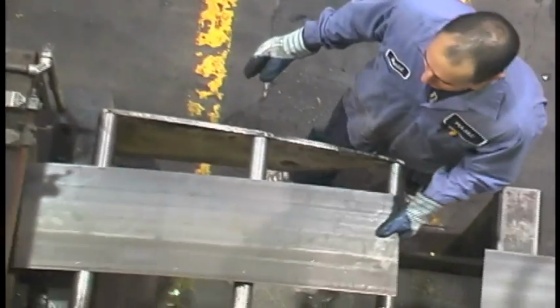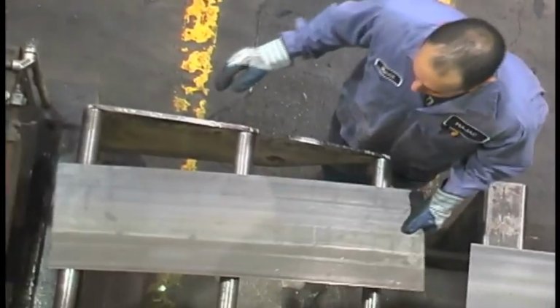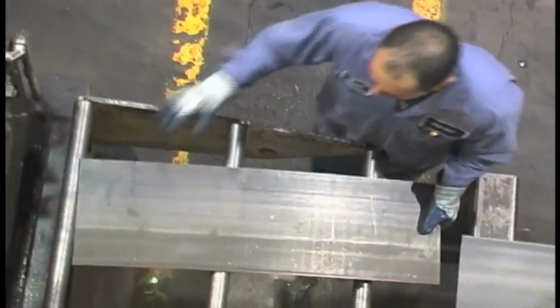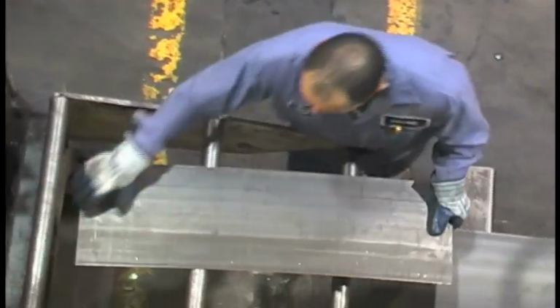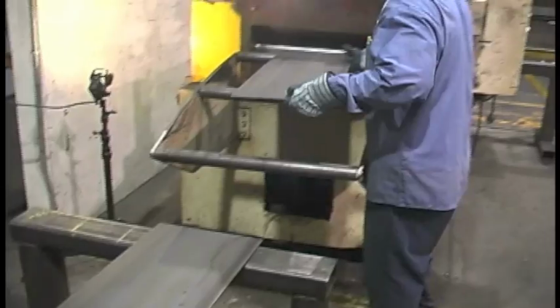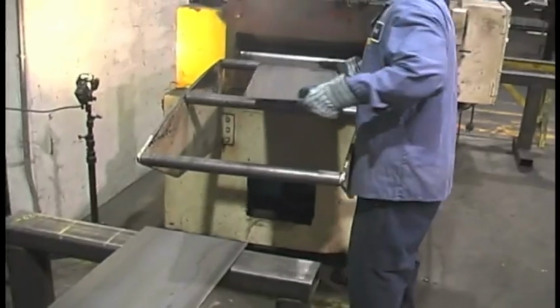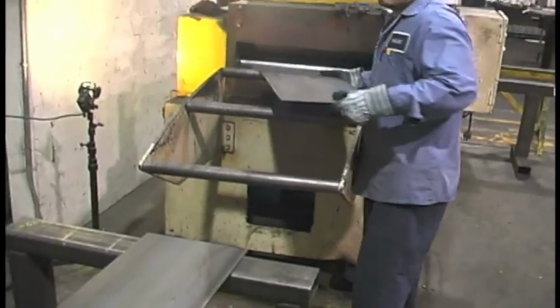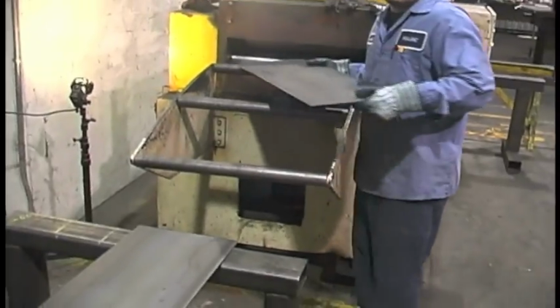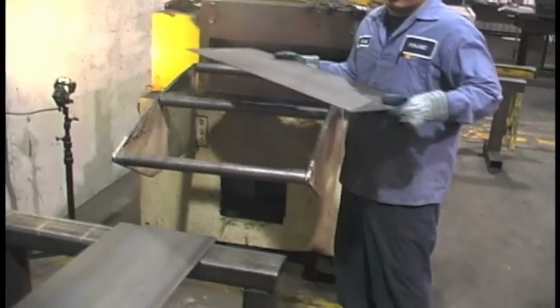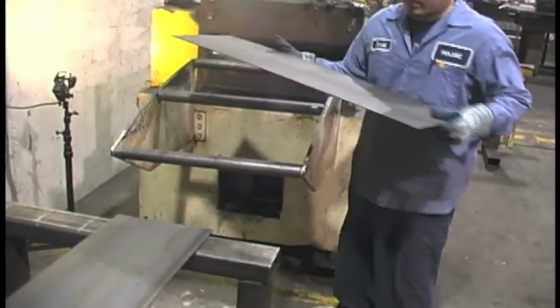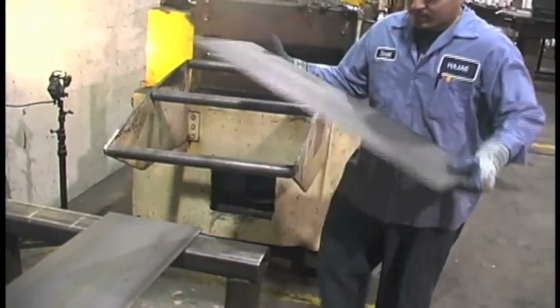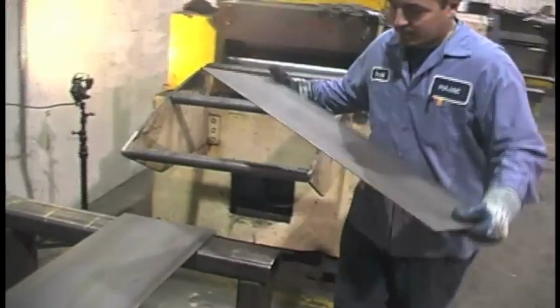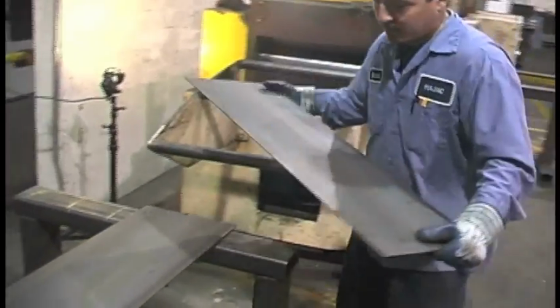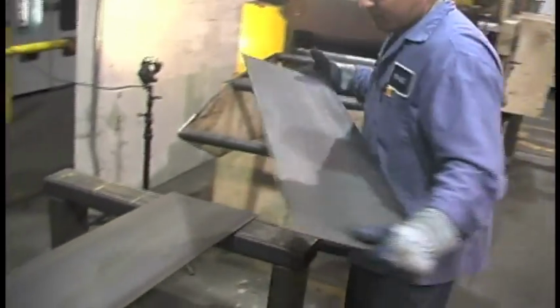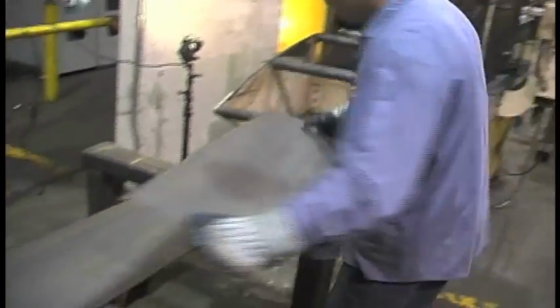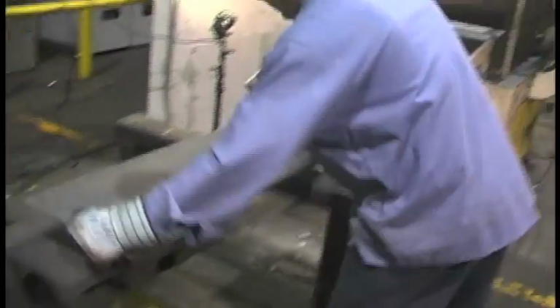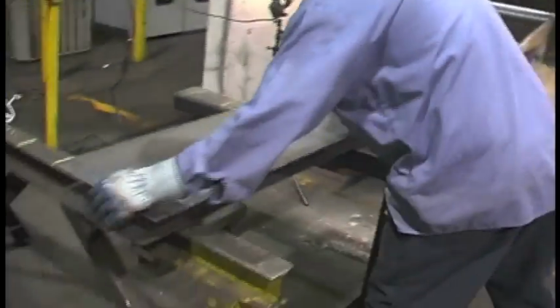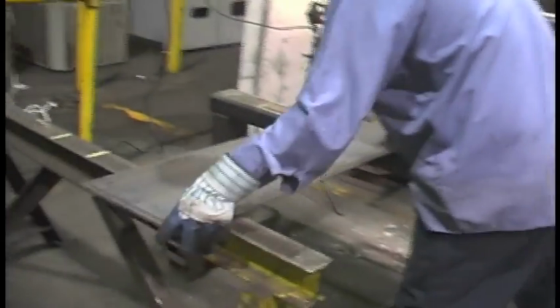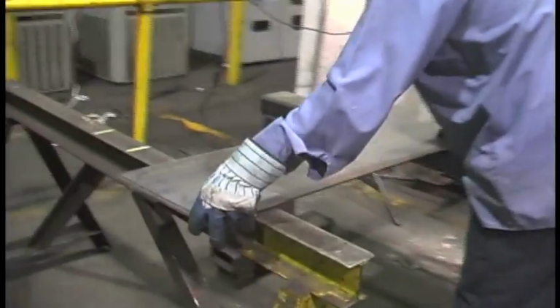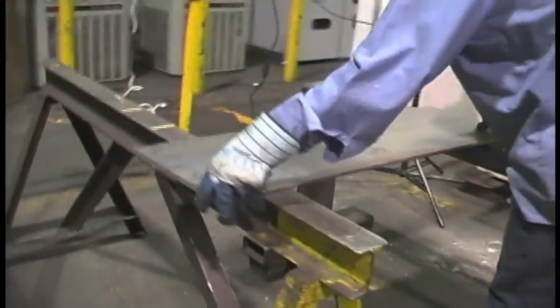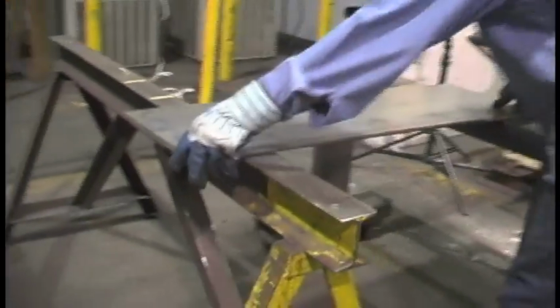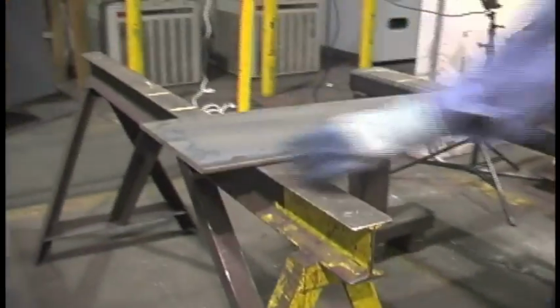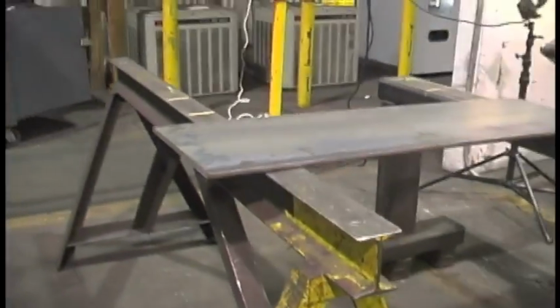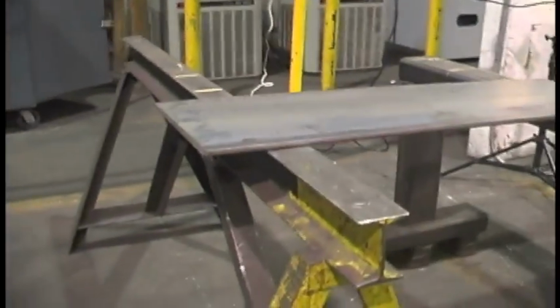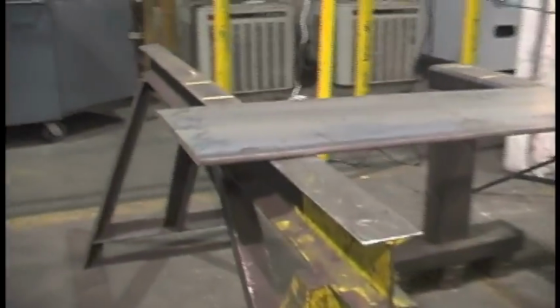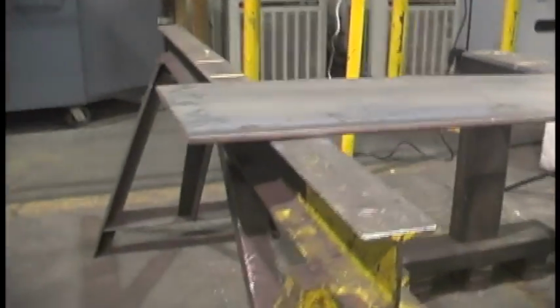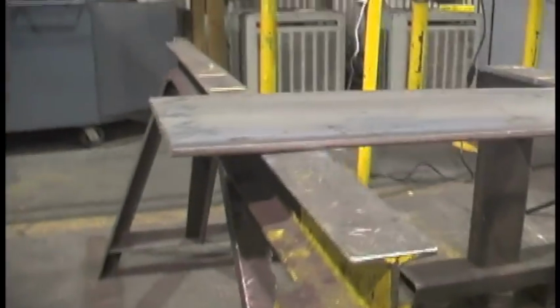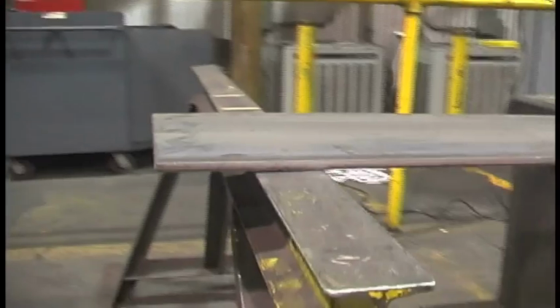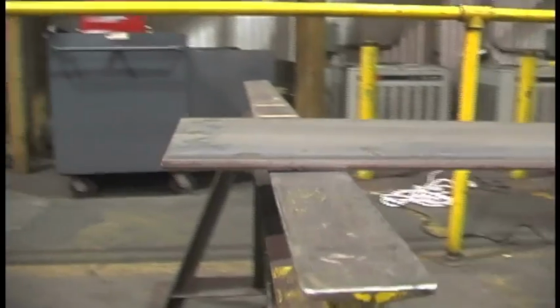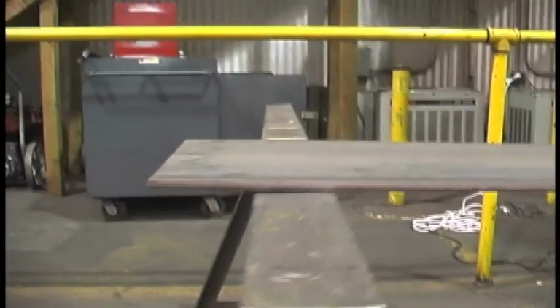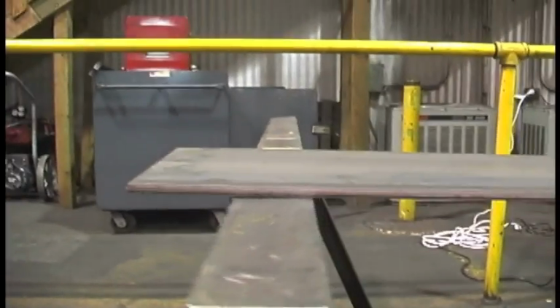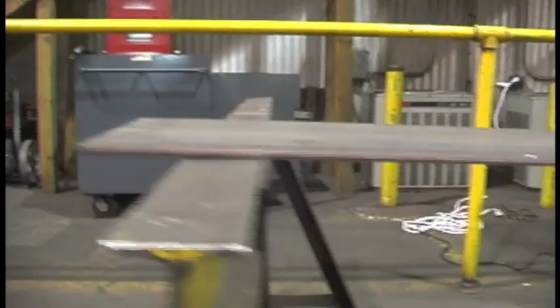Go ahead and set it down there, Danny. And you can see now that piece is completely flat.